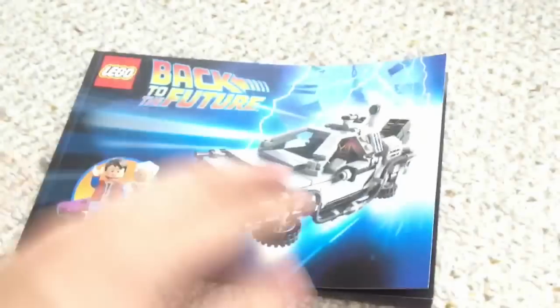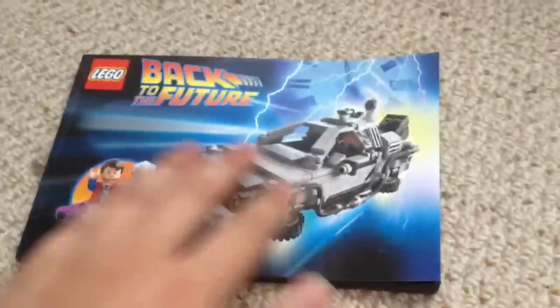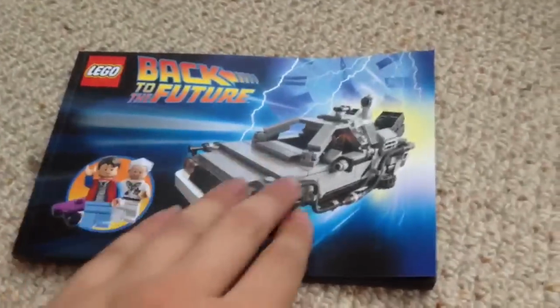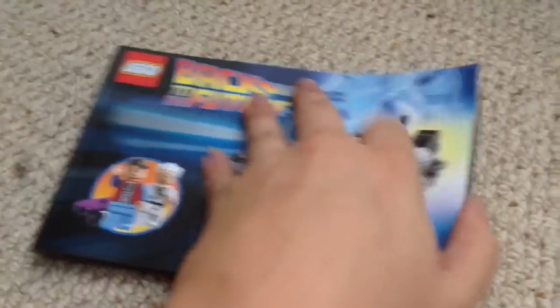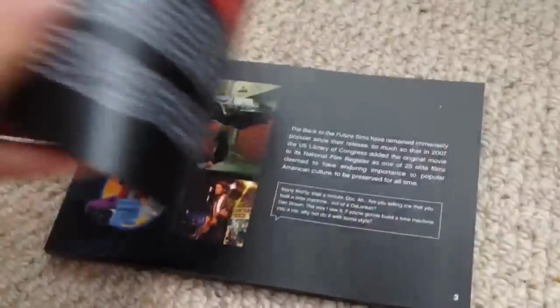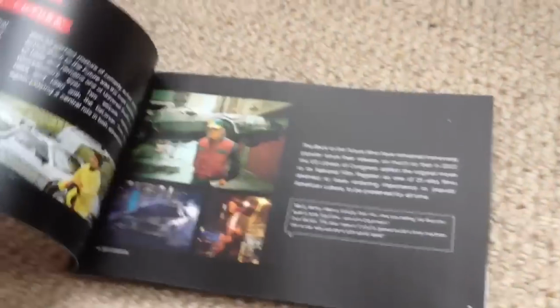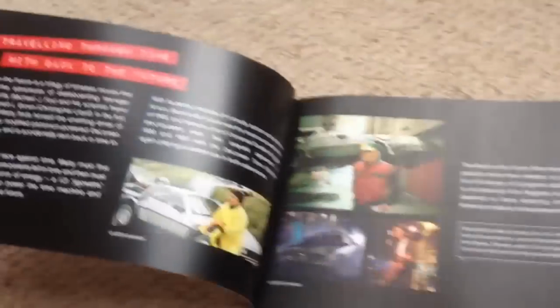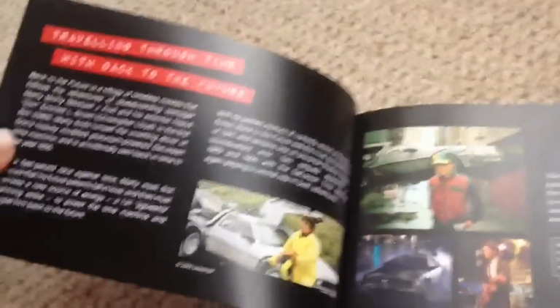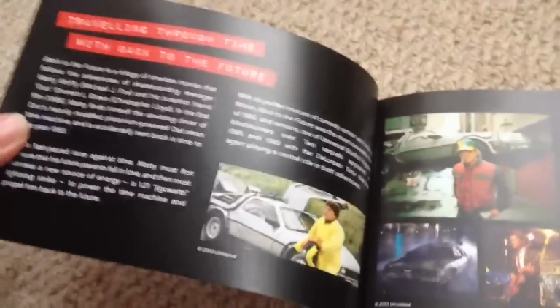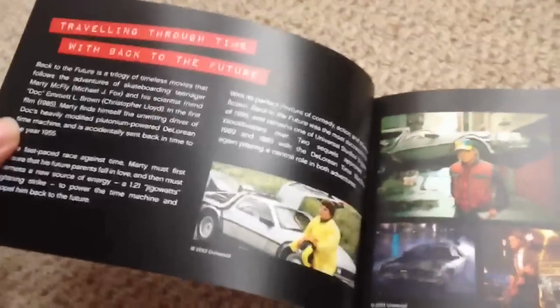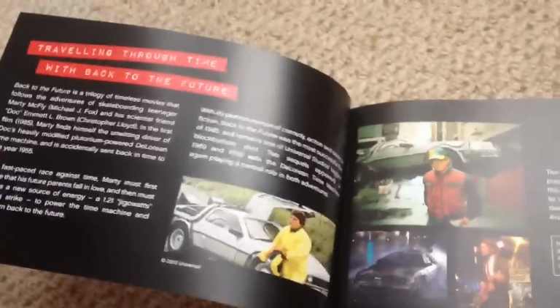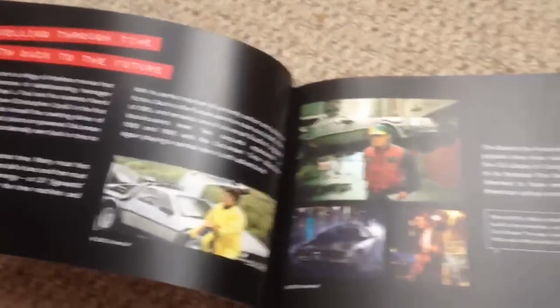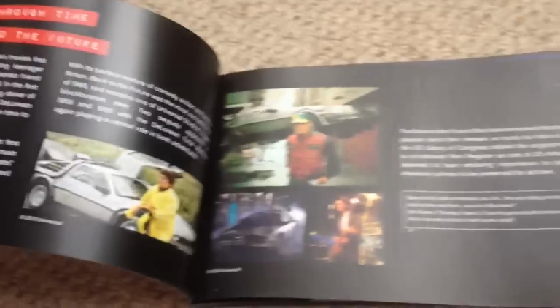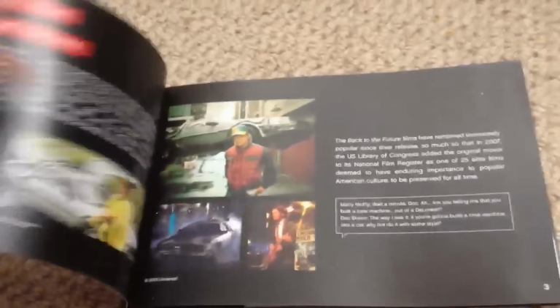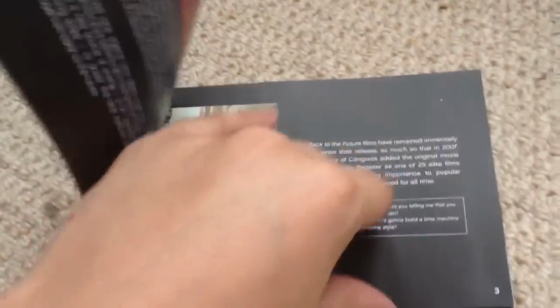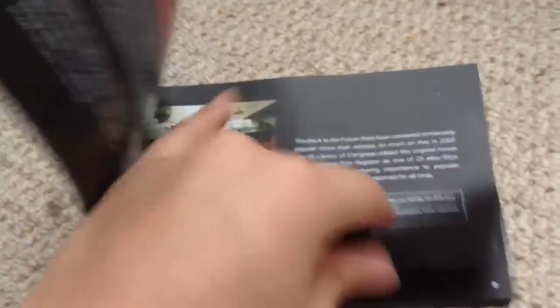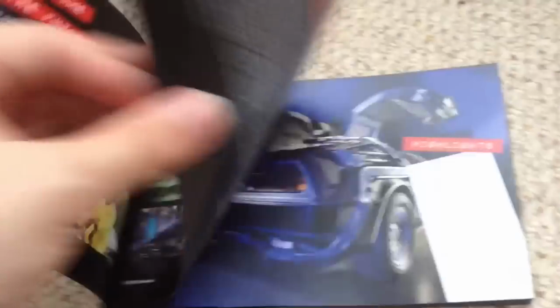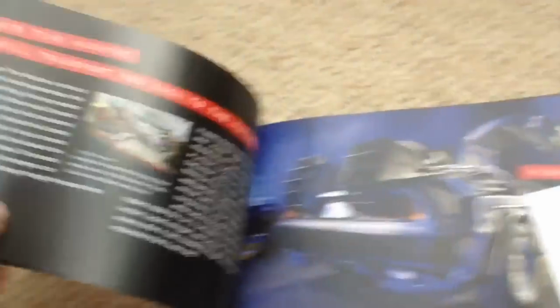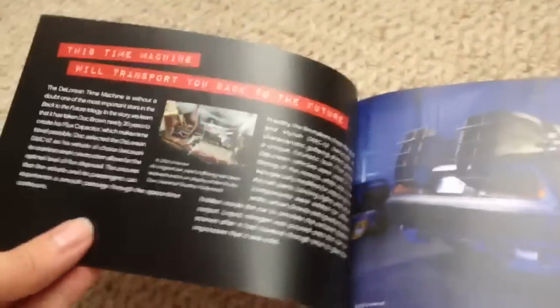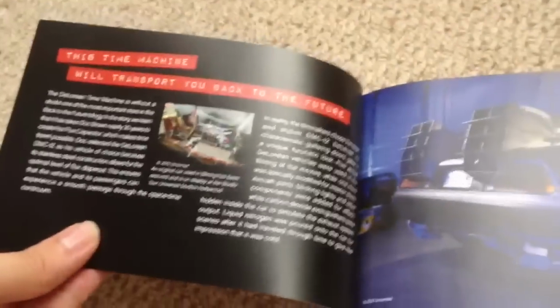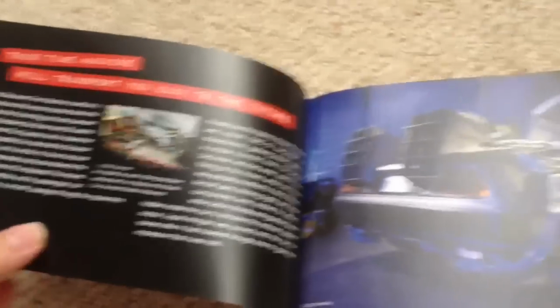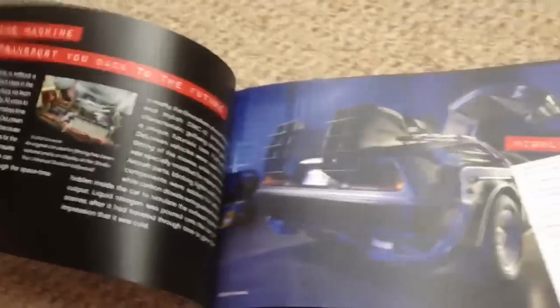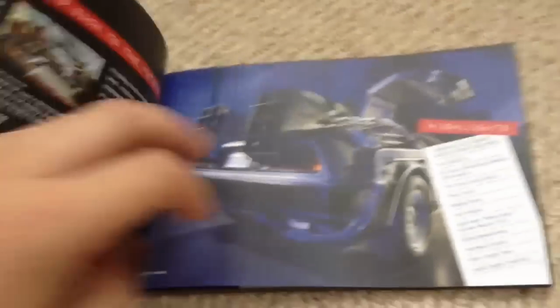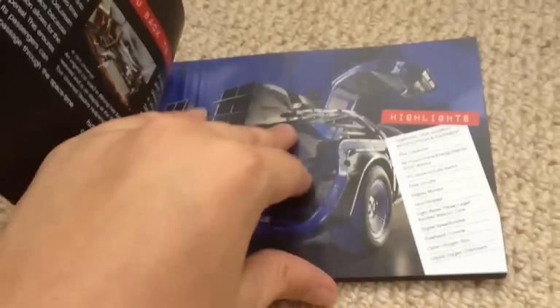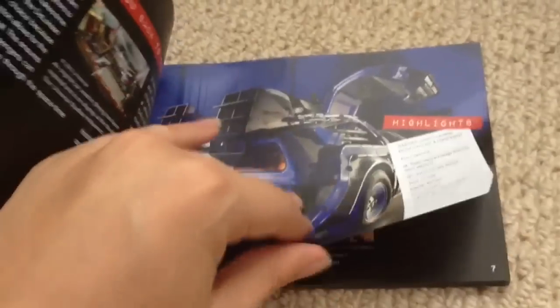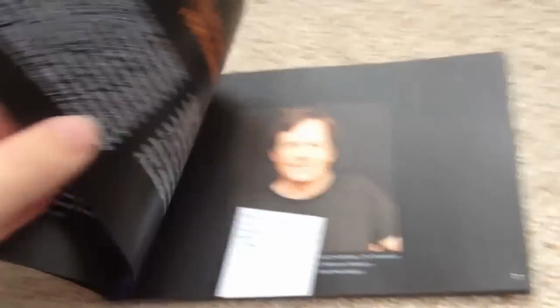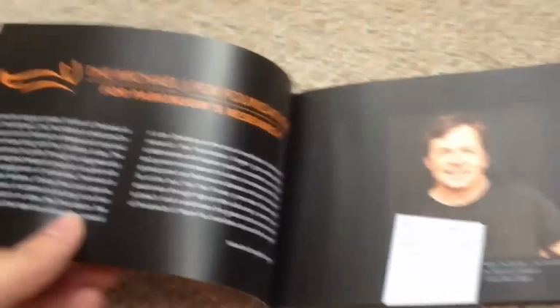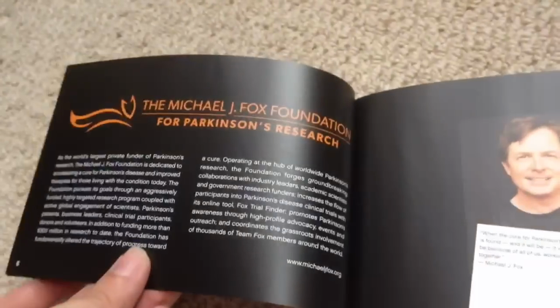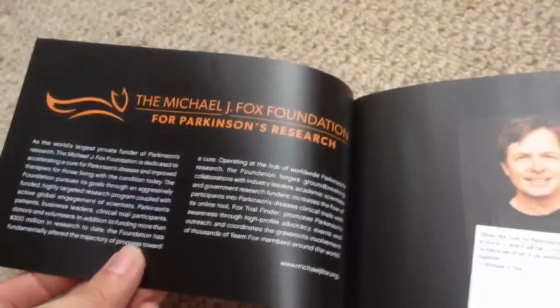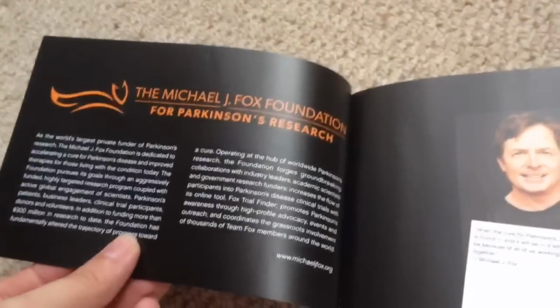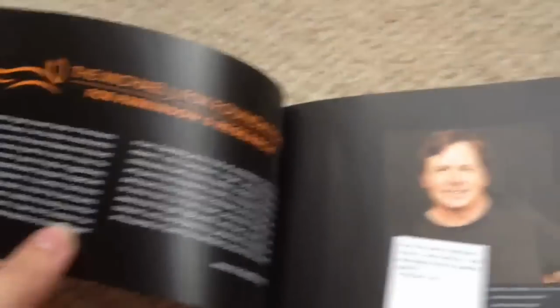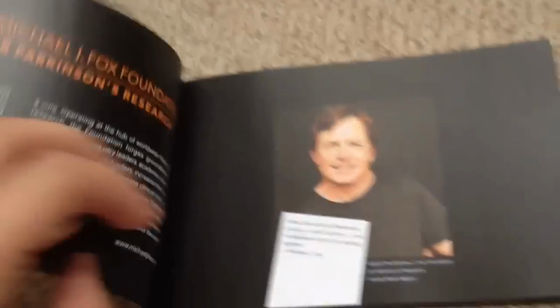In the opening pages there's information about the DeLorean vehicle and its role in Back to the Future. The illustrations are nice and the pages are glossy. There's also some information about the Michael J. Fox Foundation, which raises money for Parkinson's.